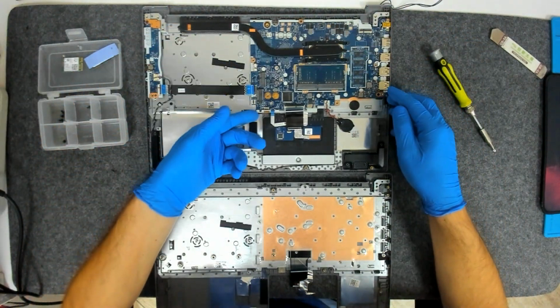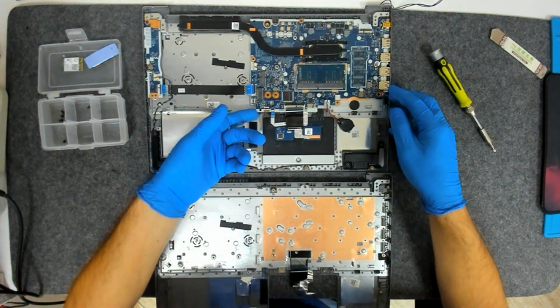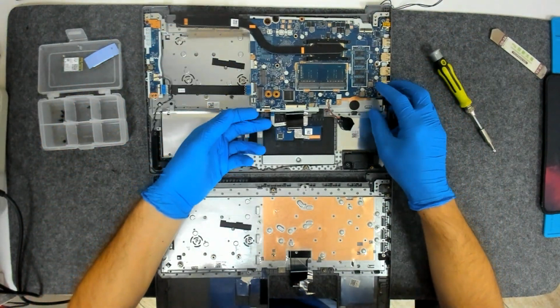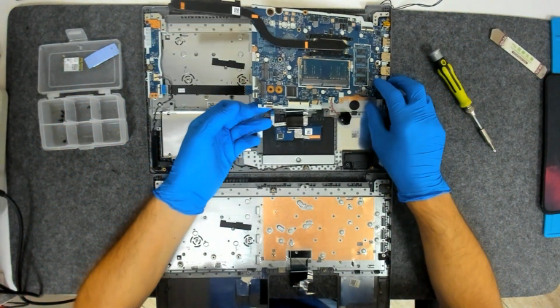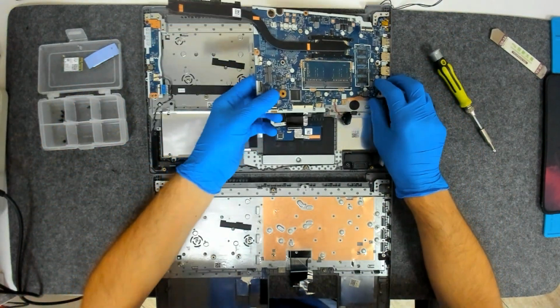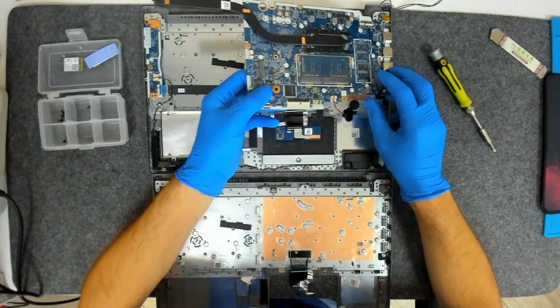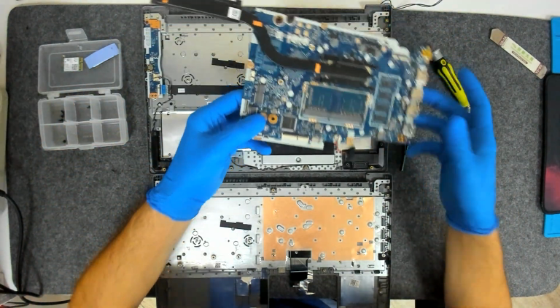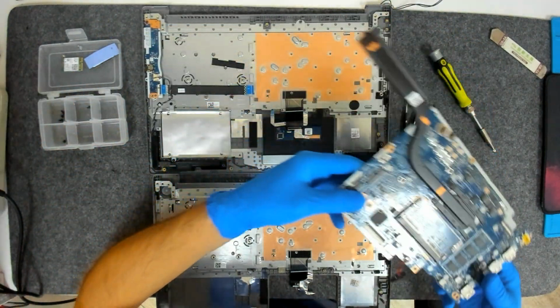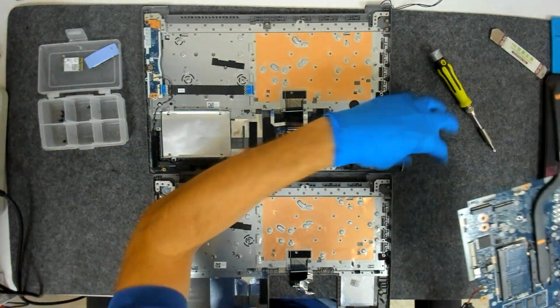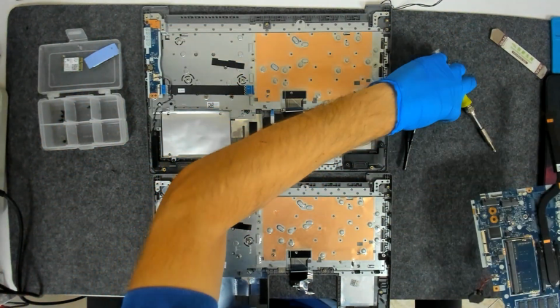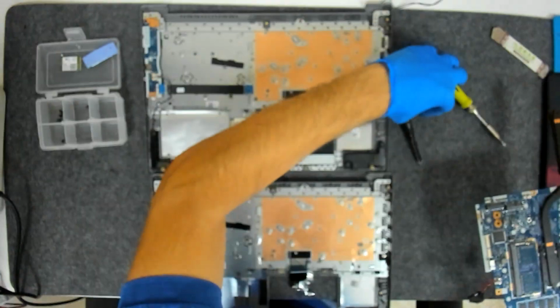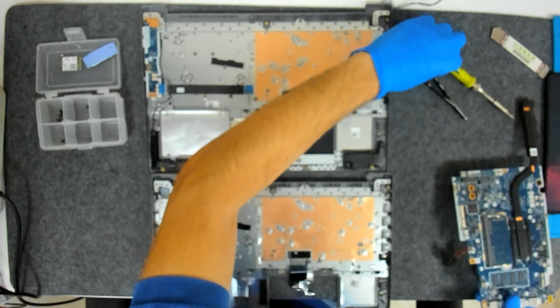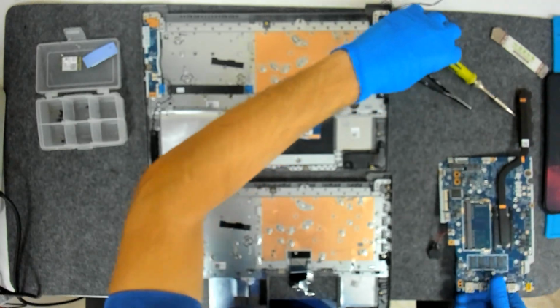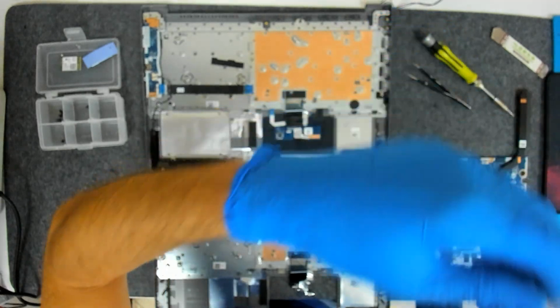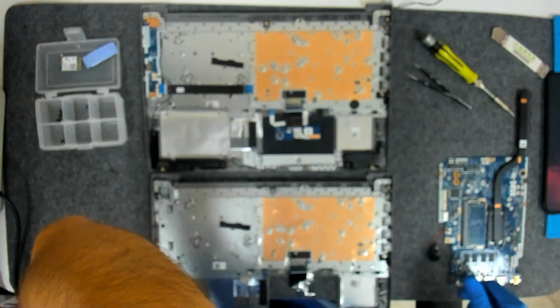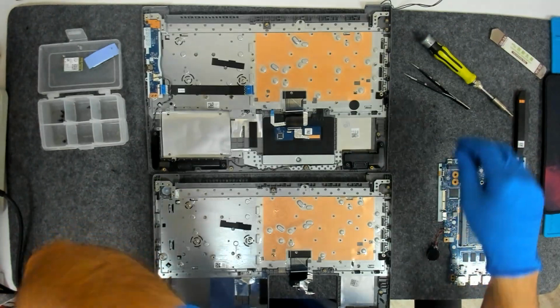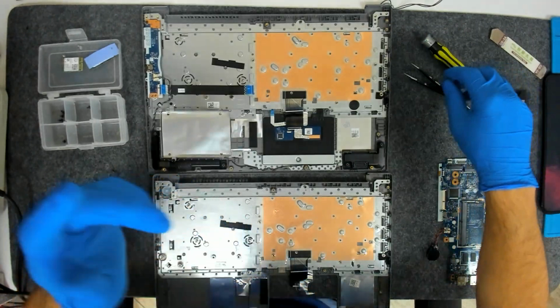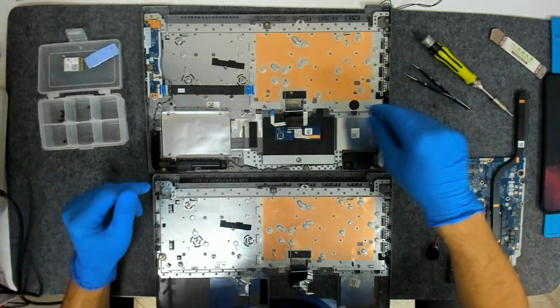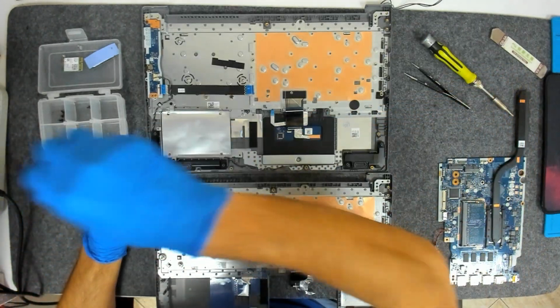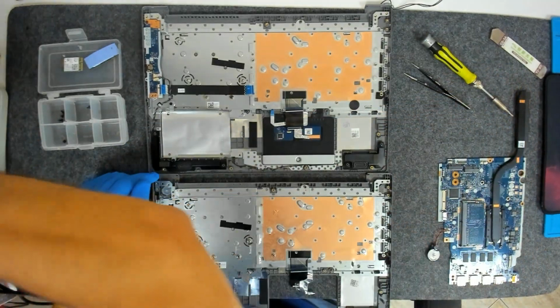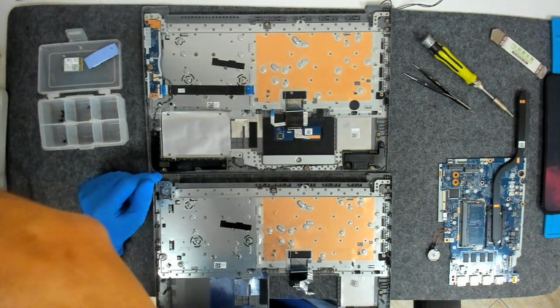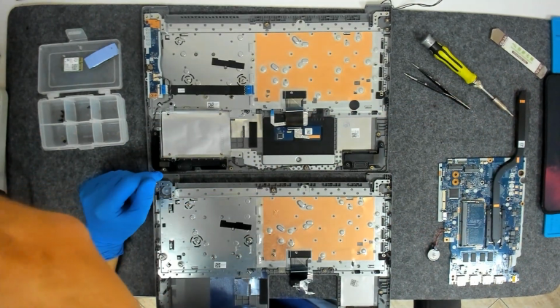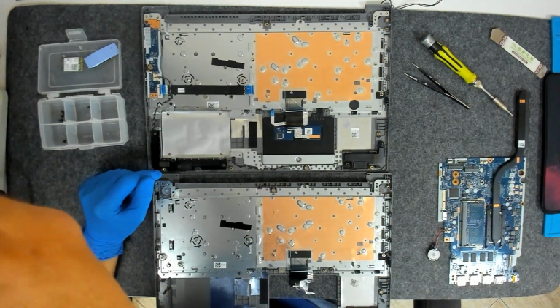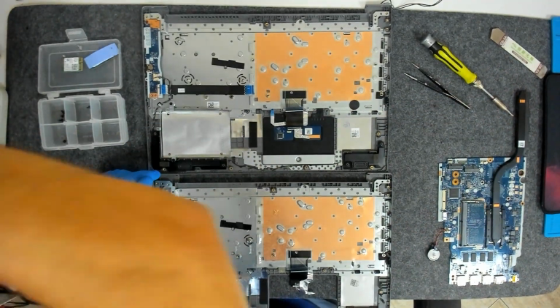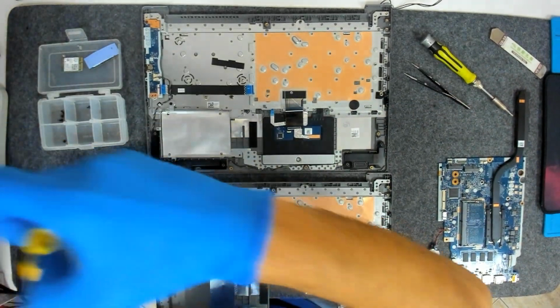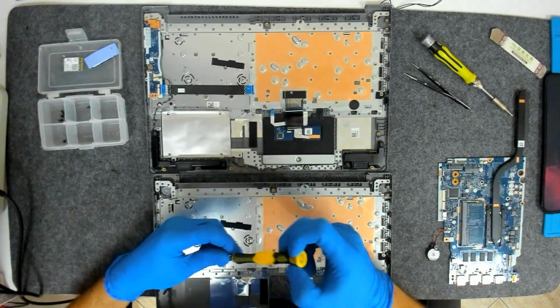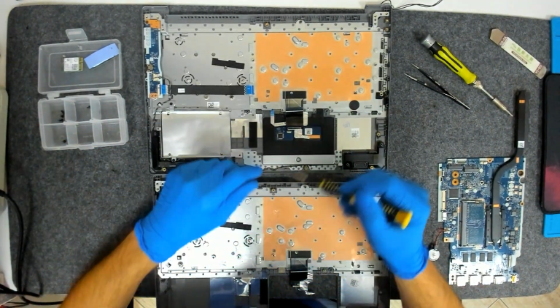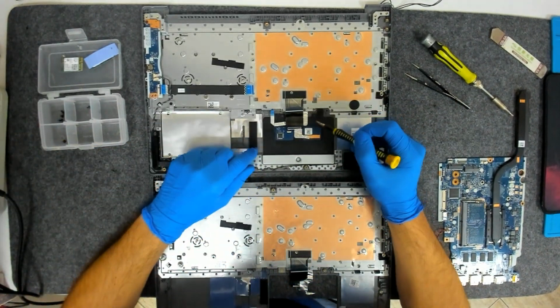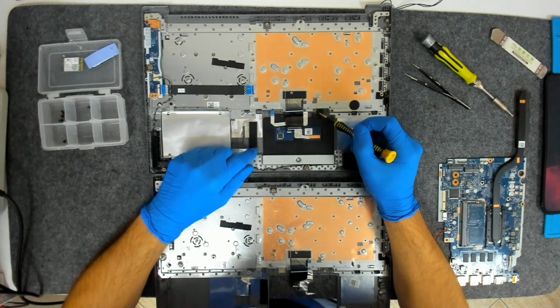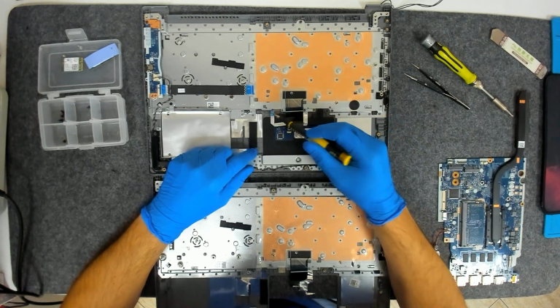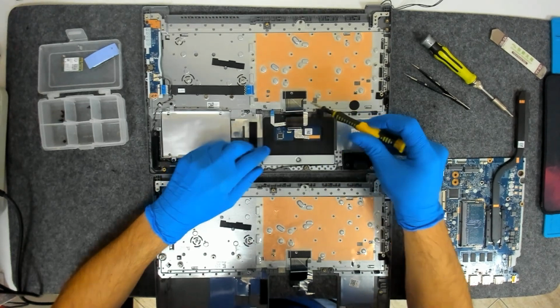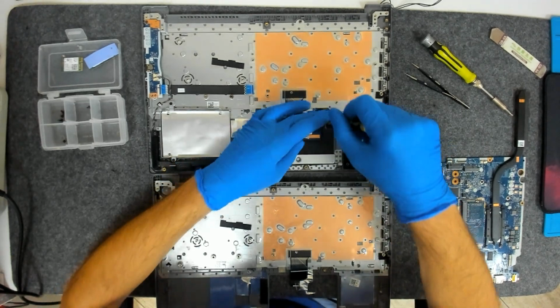Now we're going to leave the board on the side. We have to take out the touchpad — it's held by two screws here.